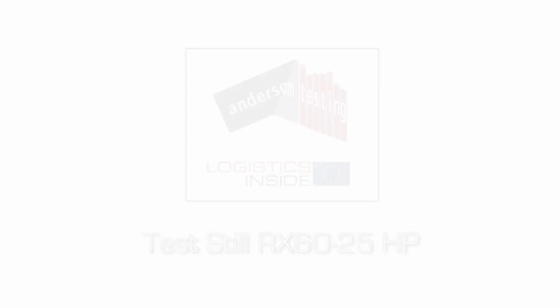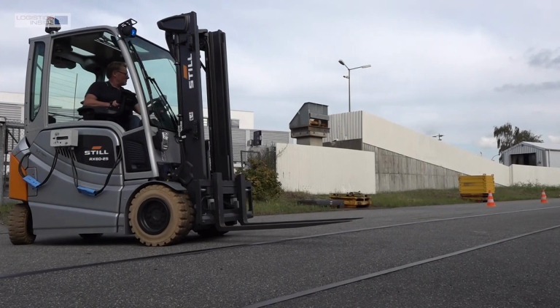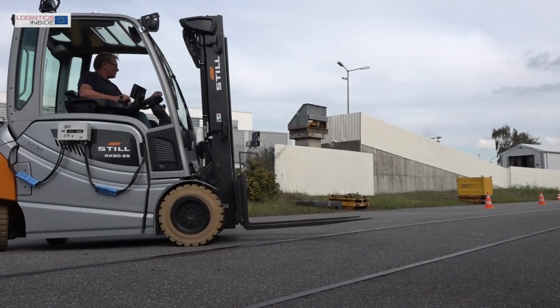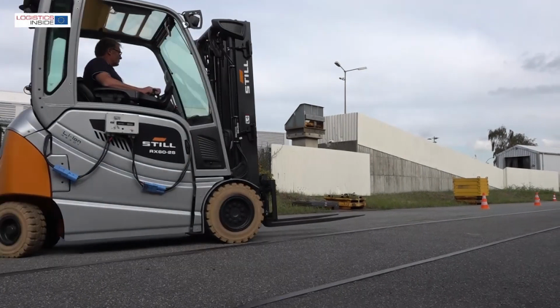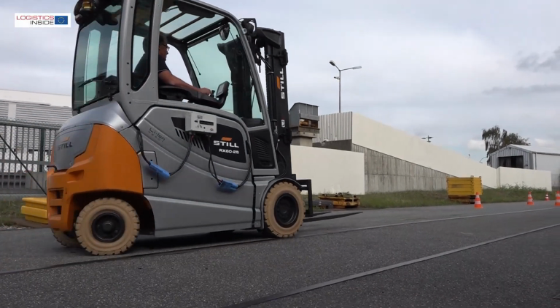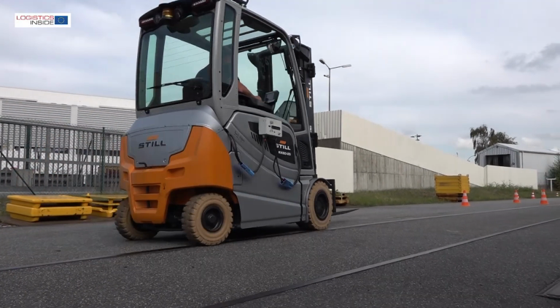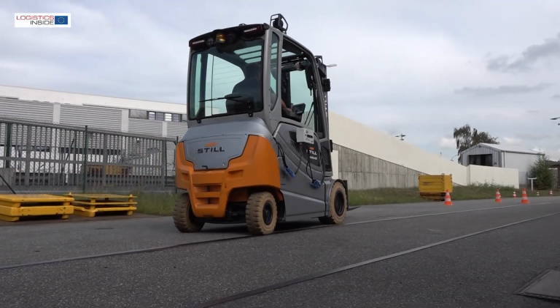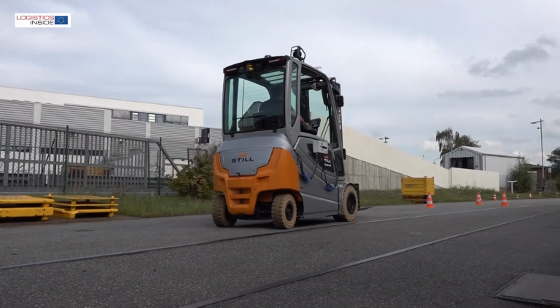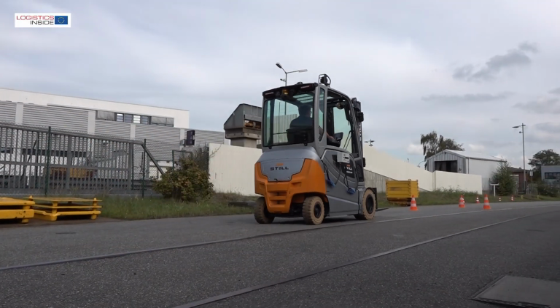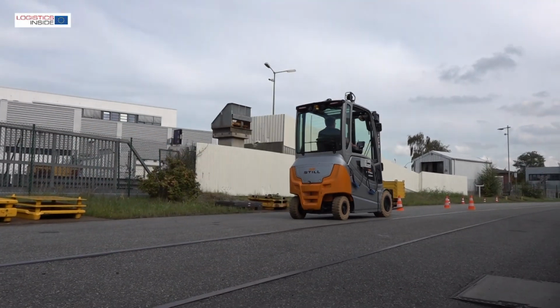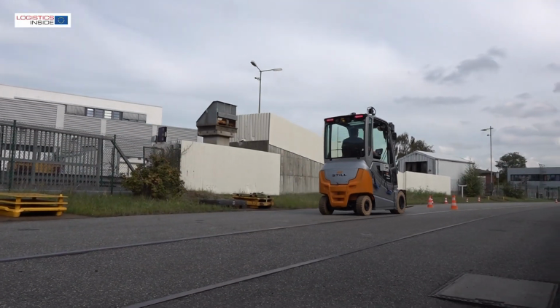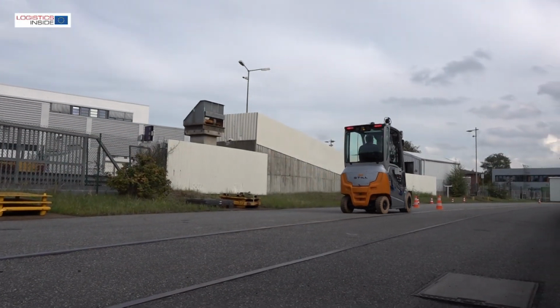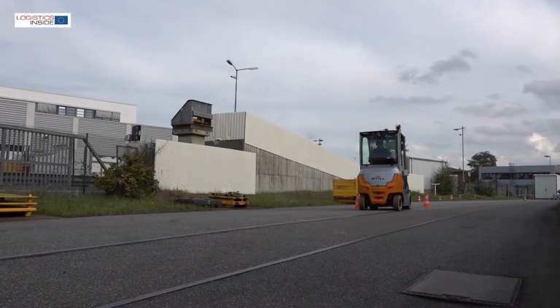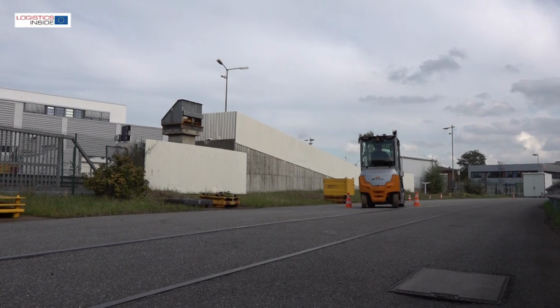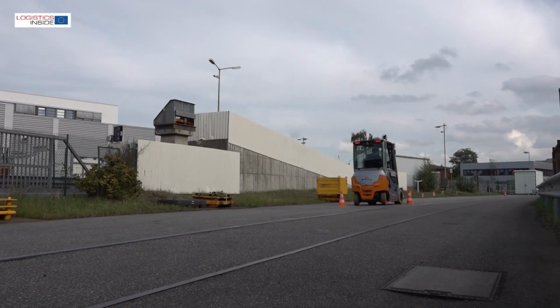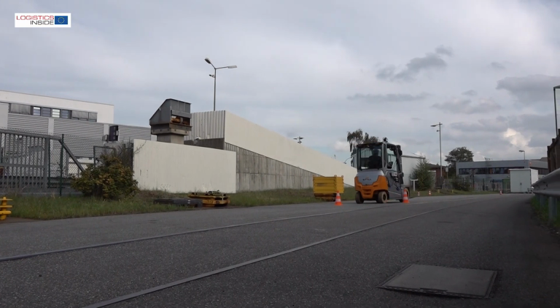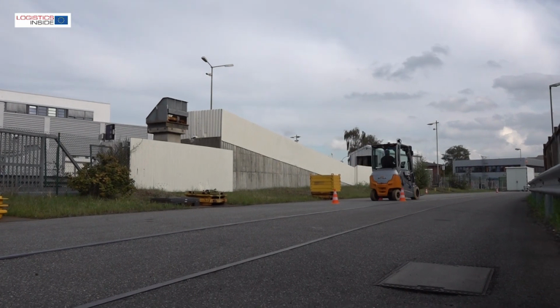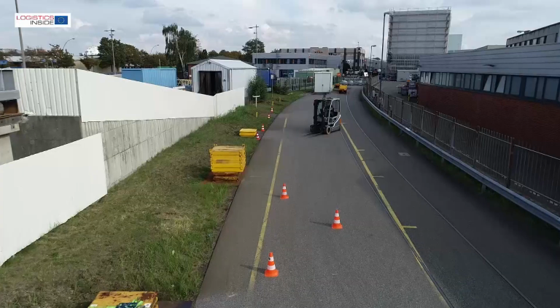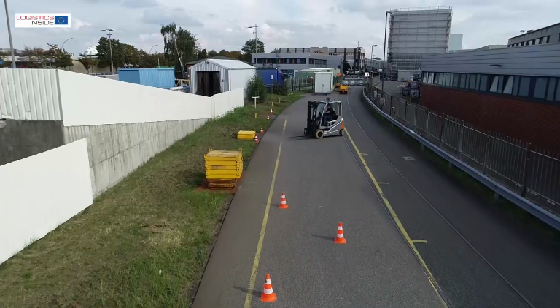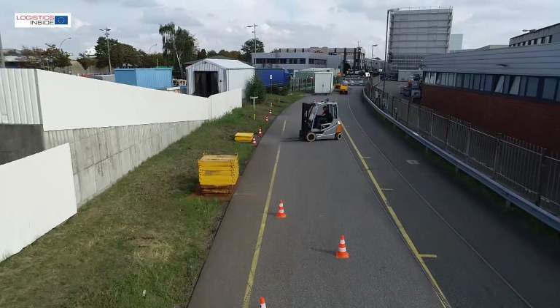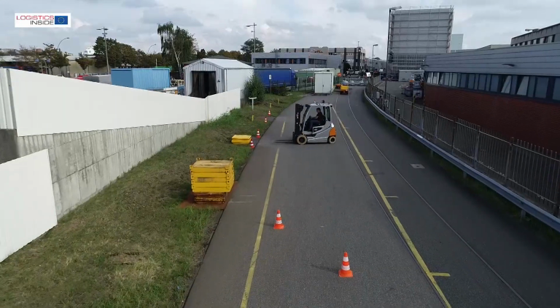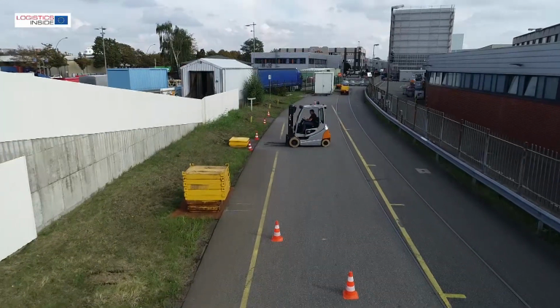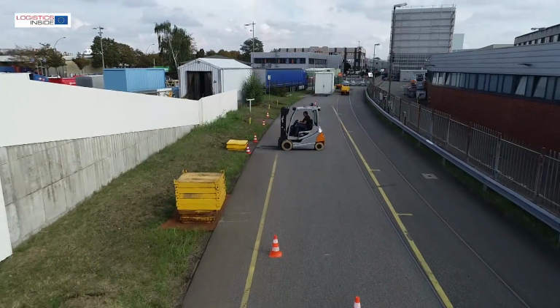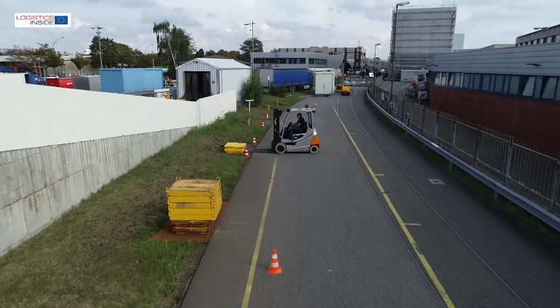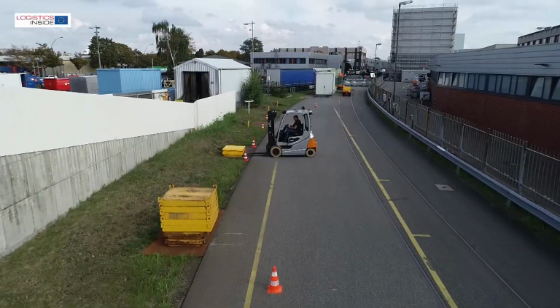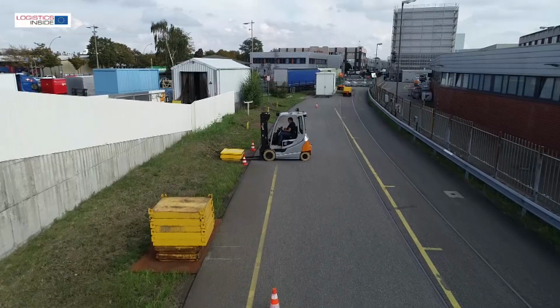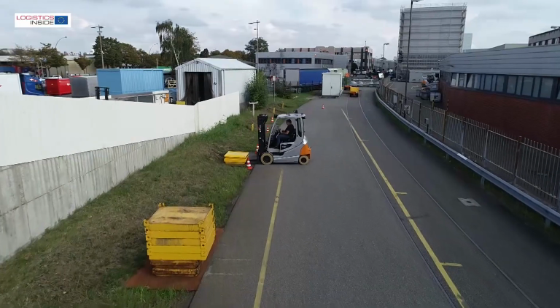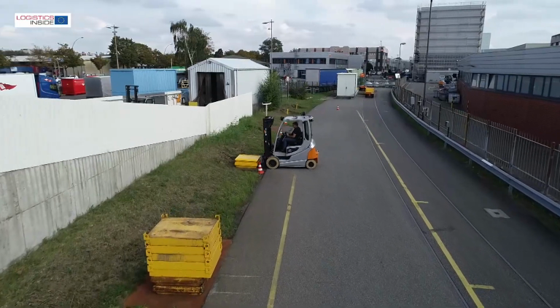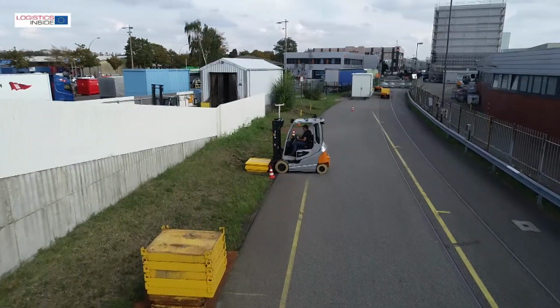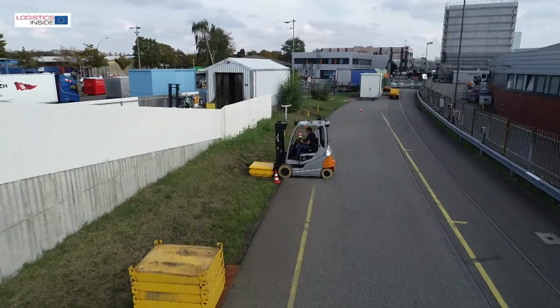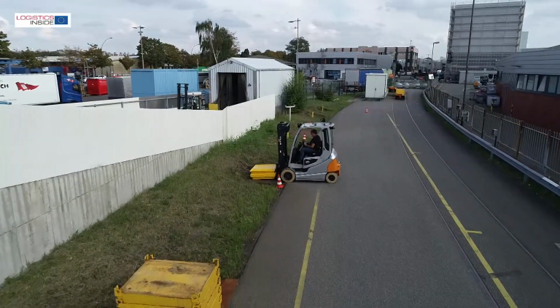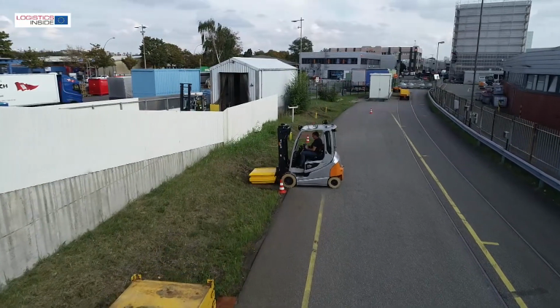With the new RX60, Still brings a first in the forklift truck test. For the first time in 31 years of testing, an electric truck scores a higher productivity than a truck with an internal combustion engine, but without the noise and emissions.